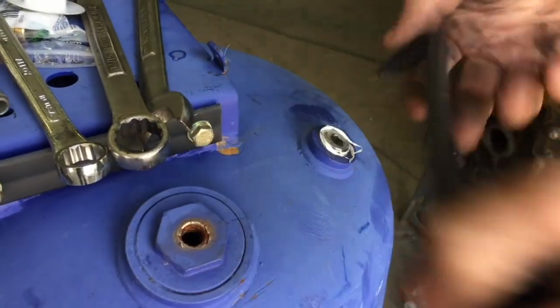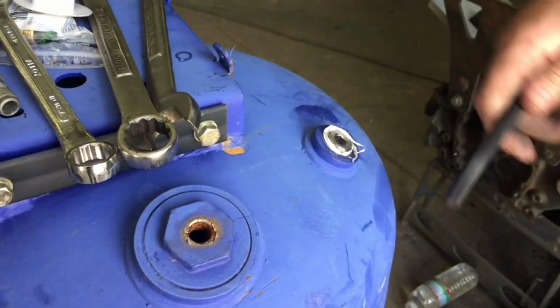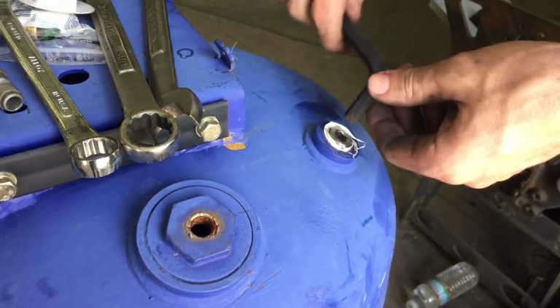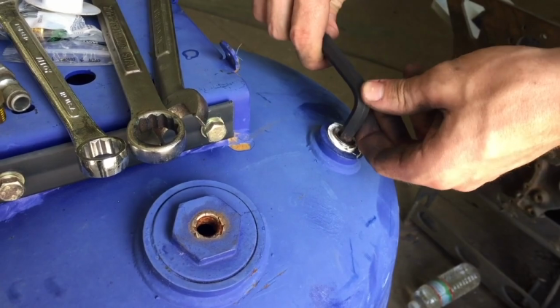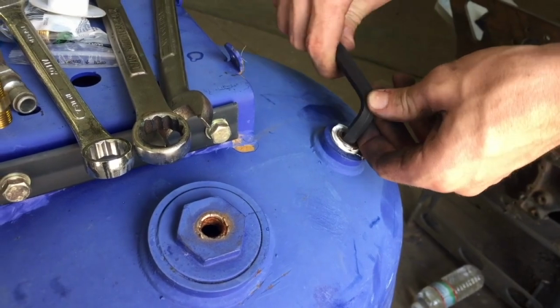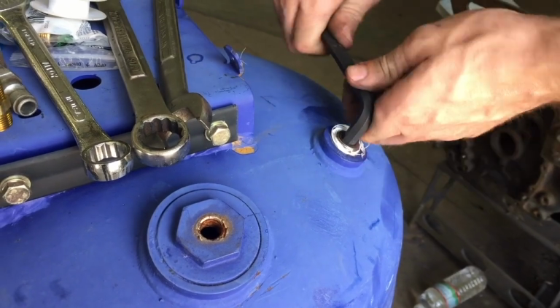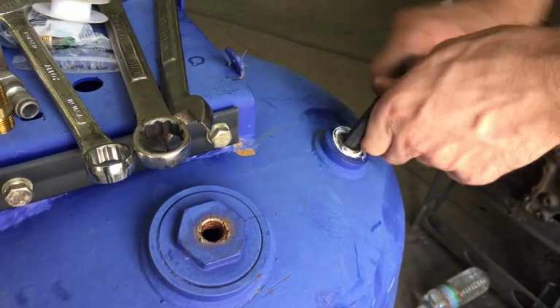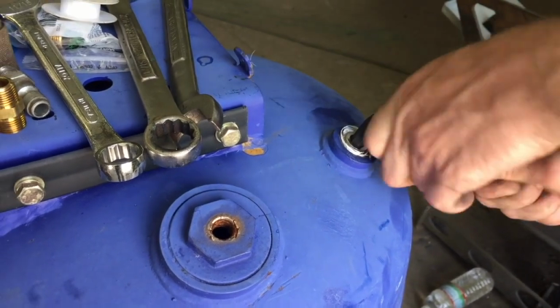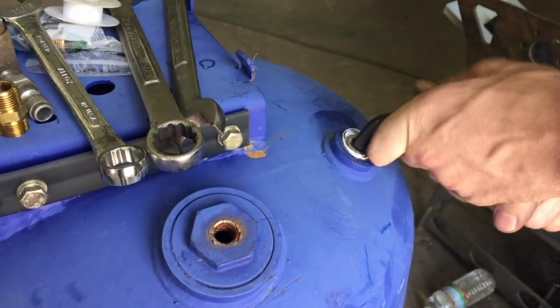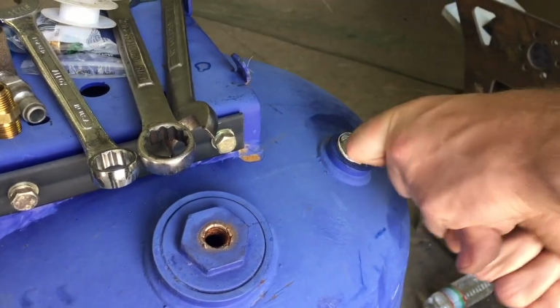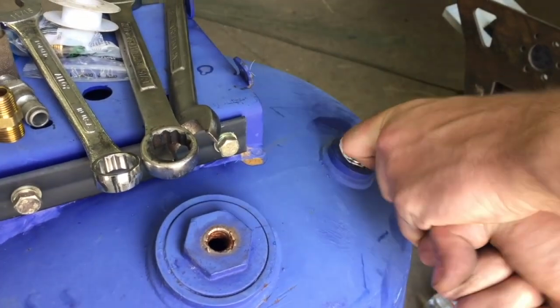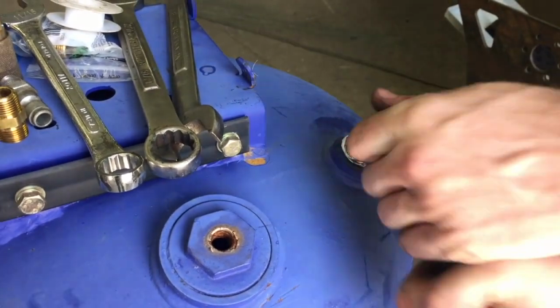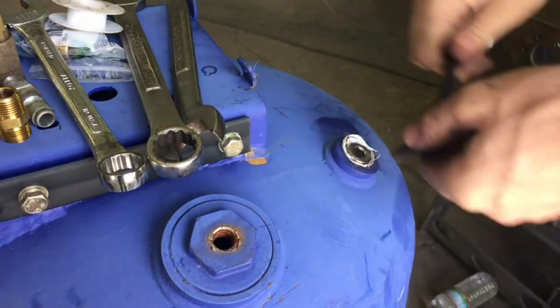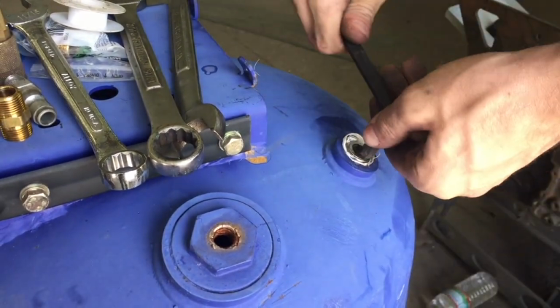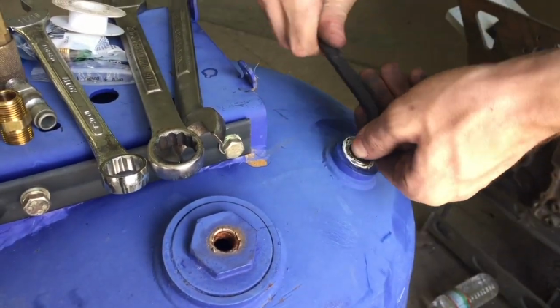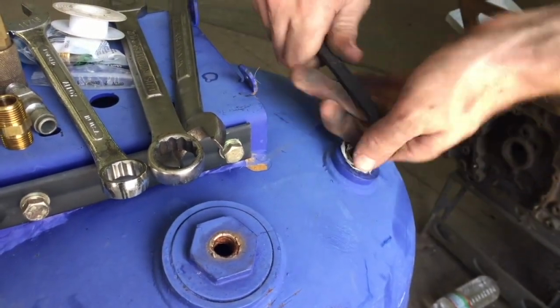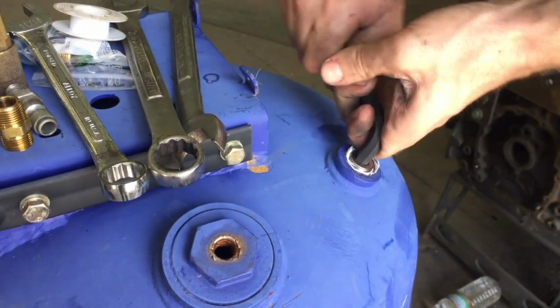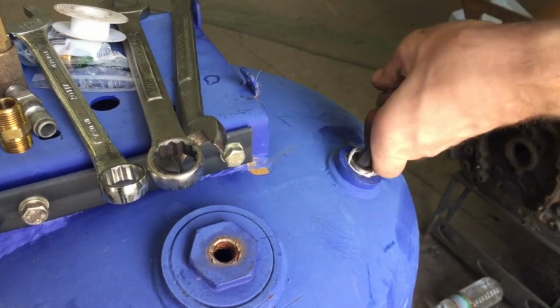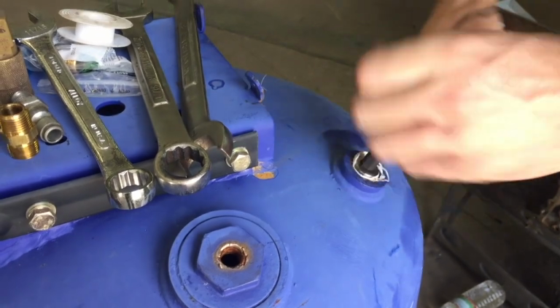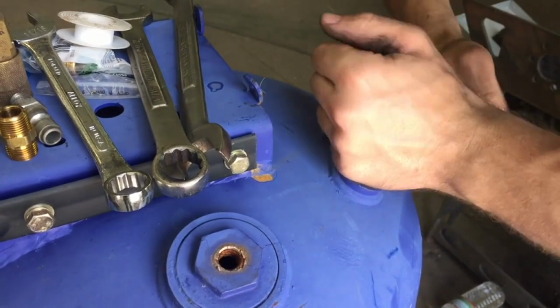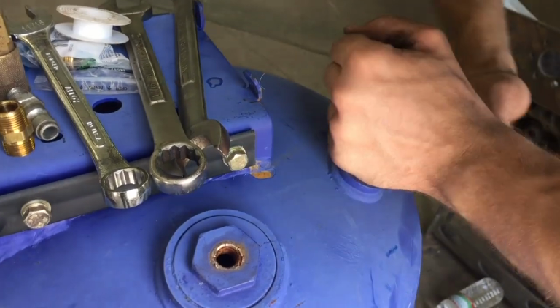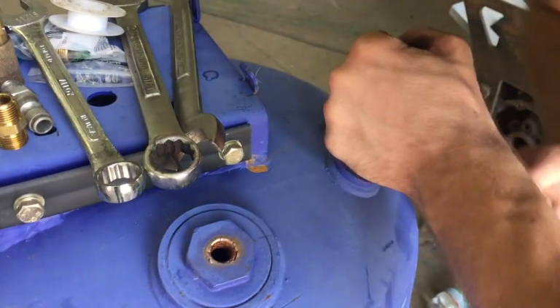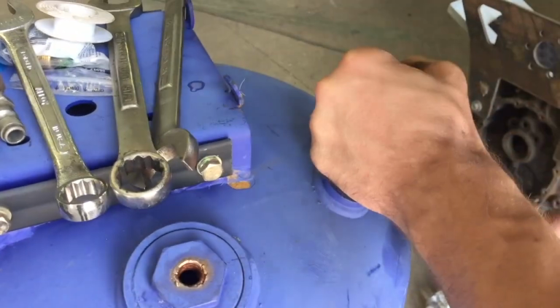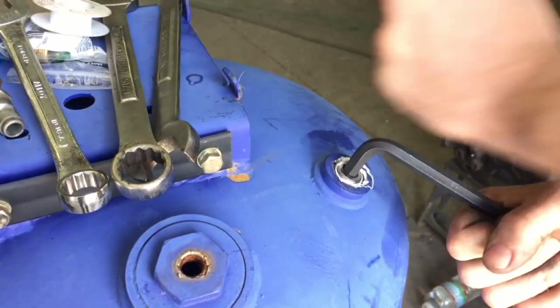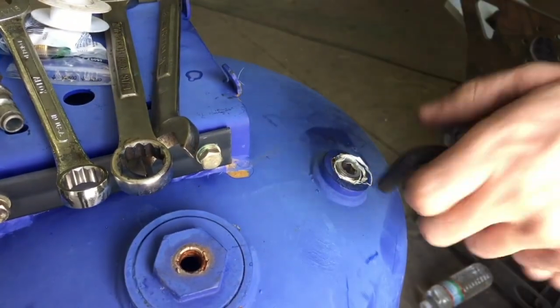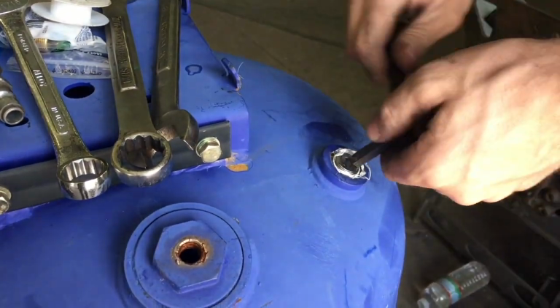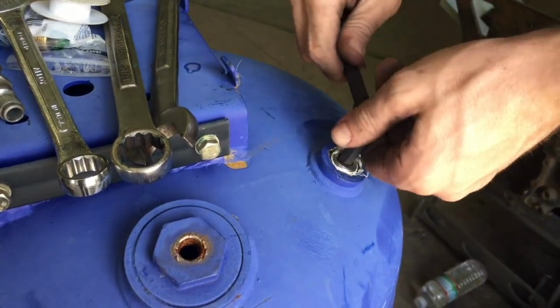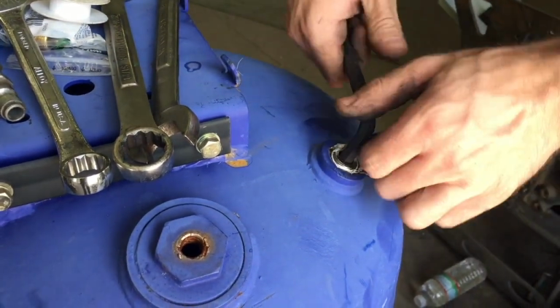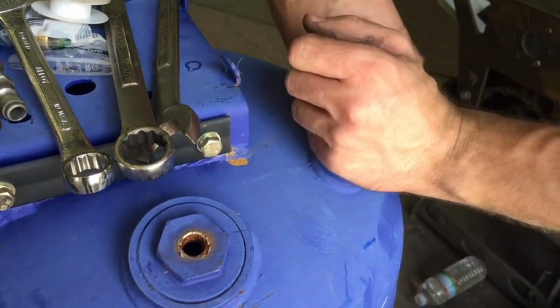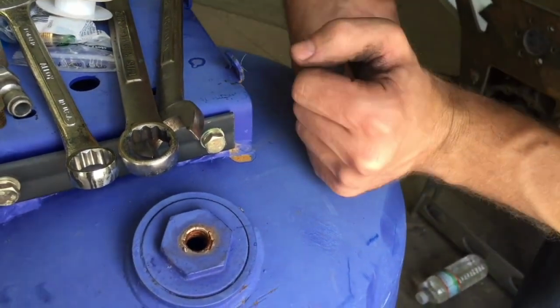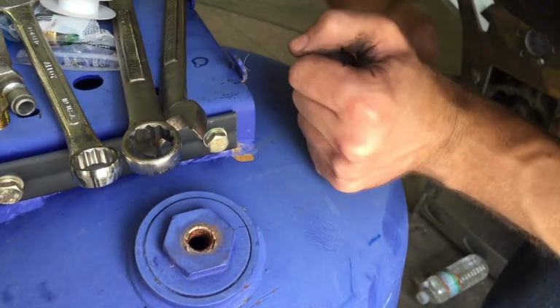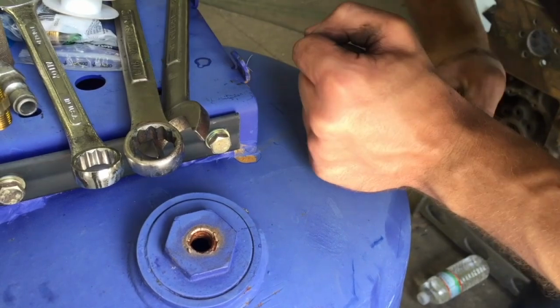50% more air for almost free! I've got to run this in here nice and tight!